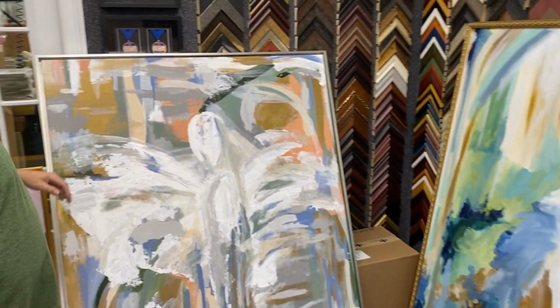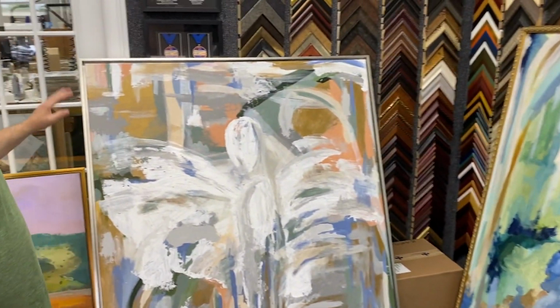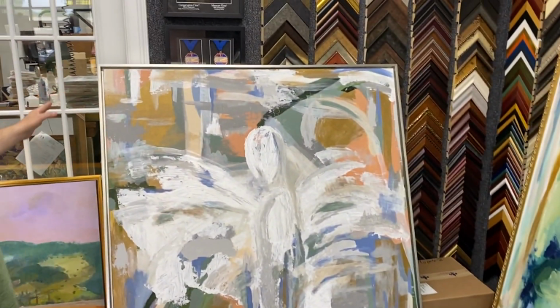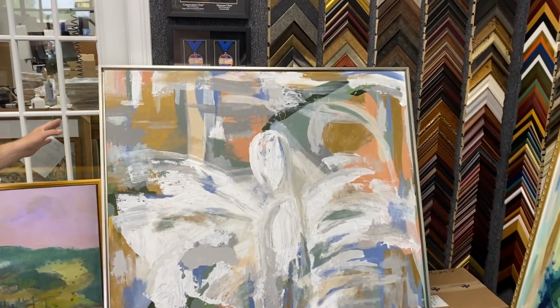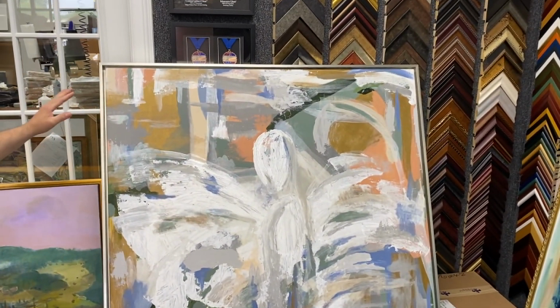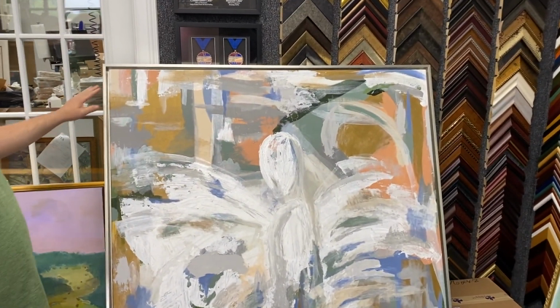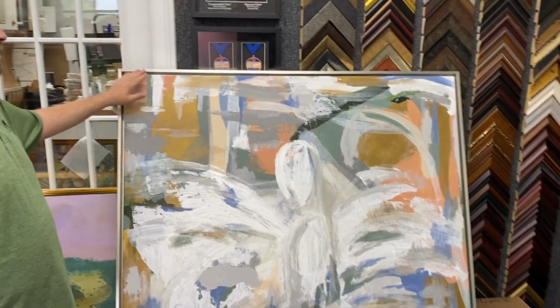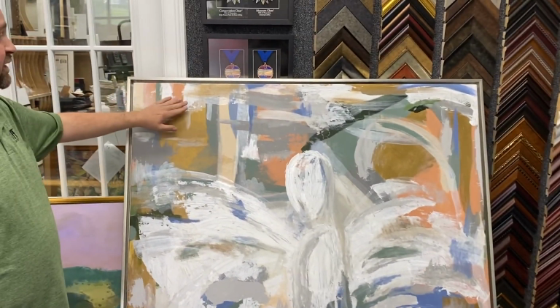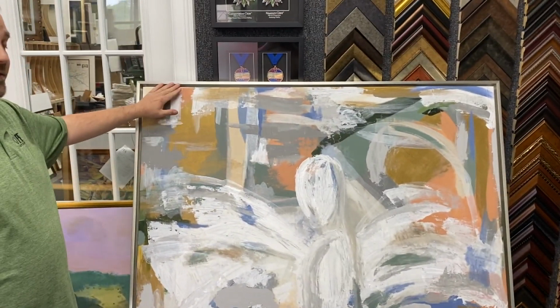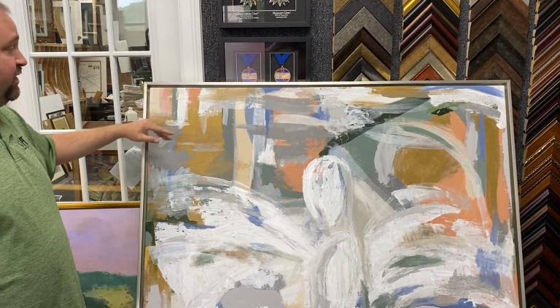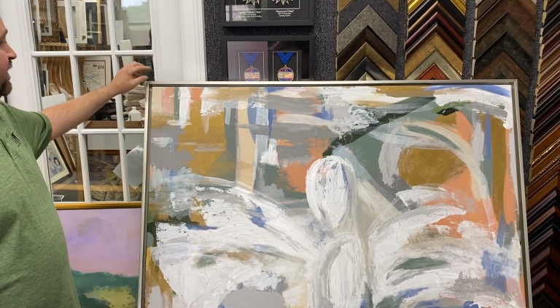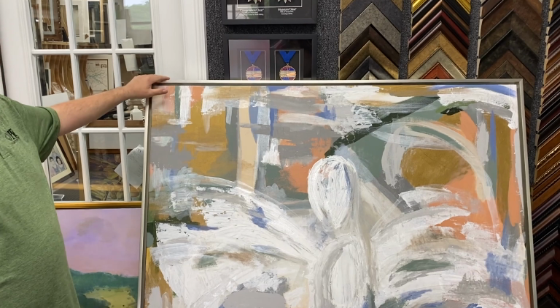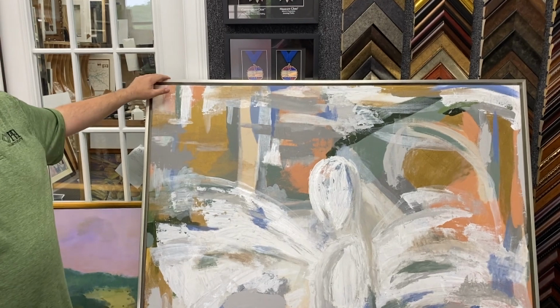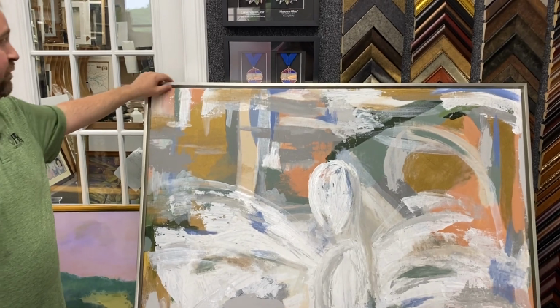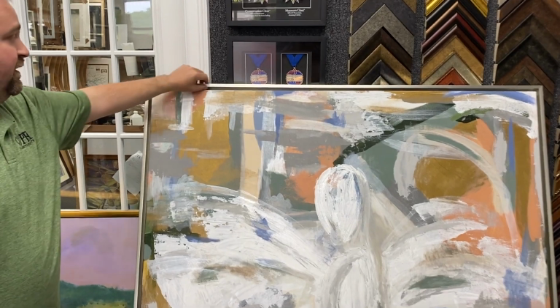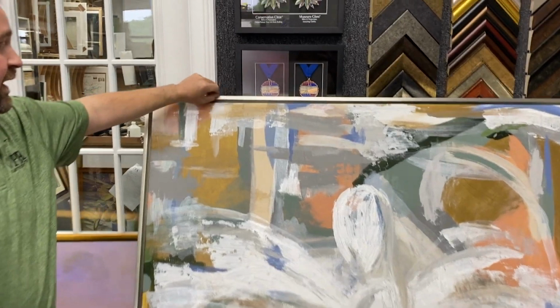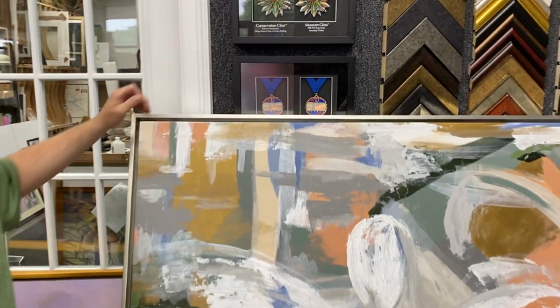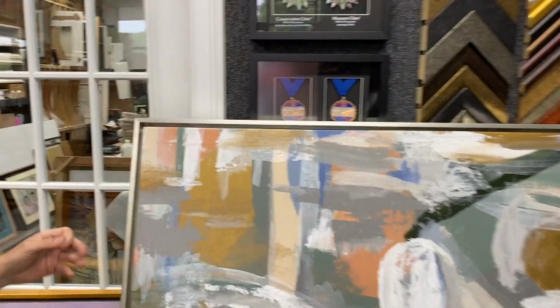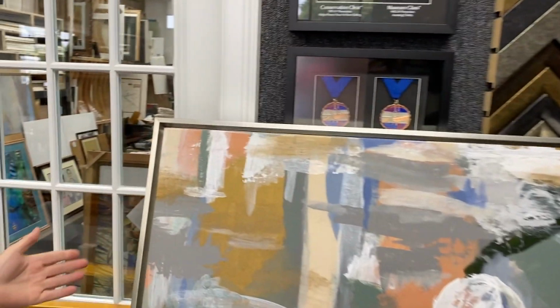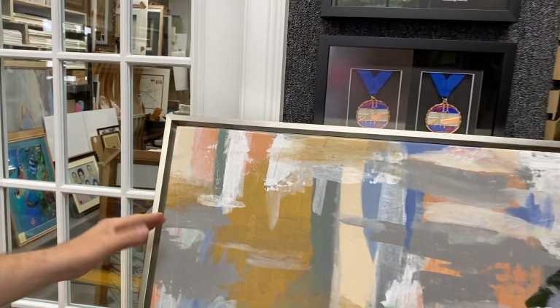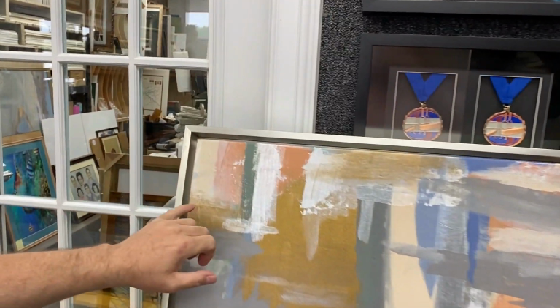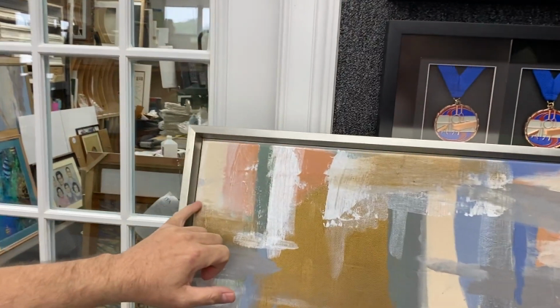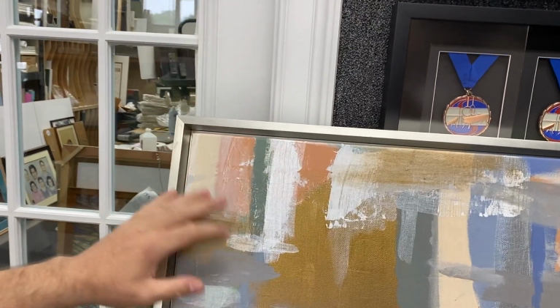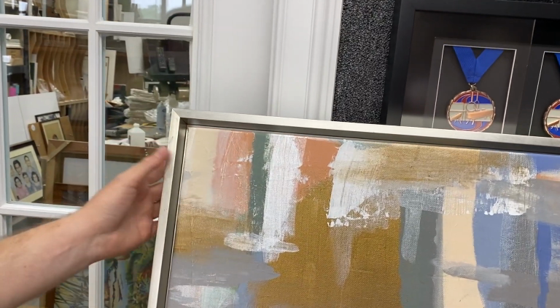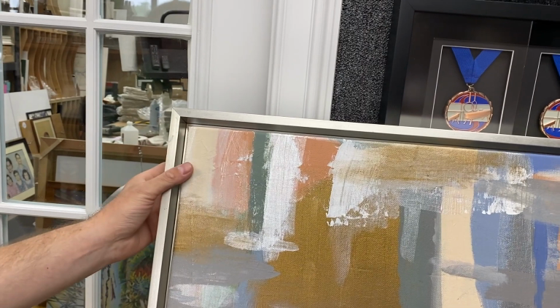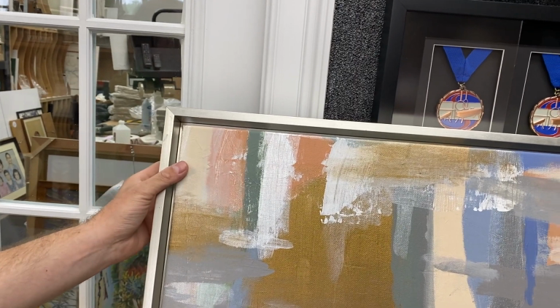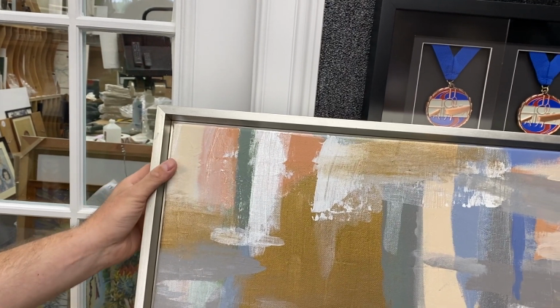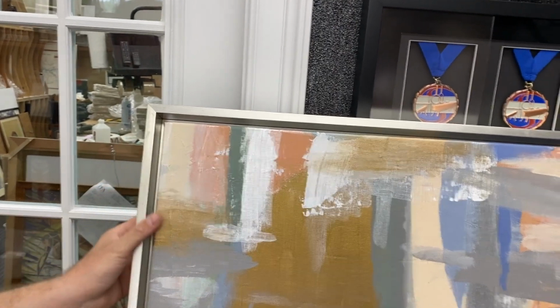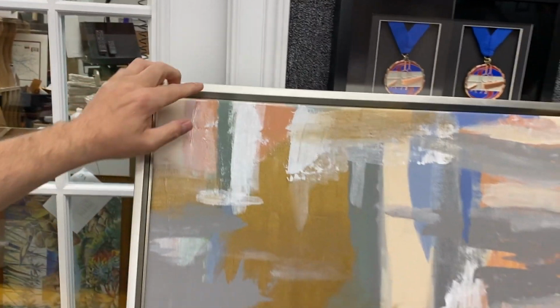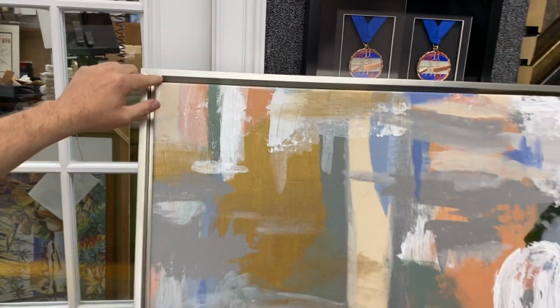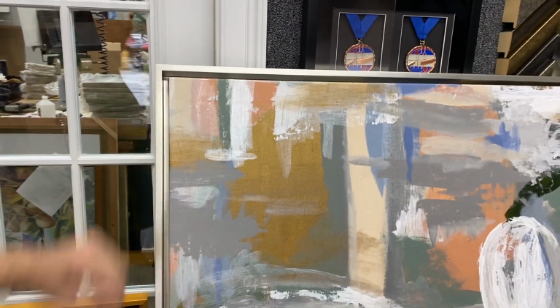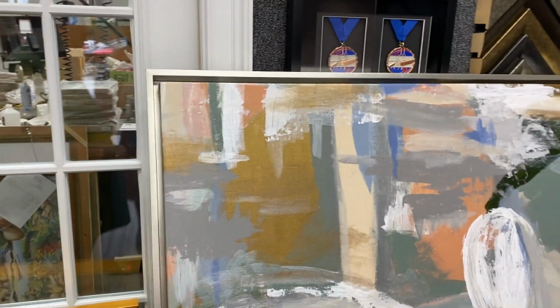This style is really popular again — a nice deep canvas. These are called floater frames, and basically they just hug your original canvas so it floats on the wall, giving you a little bit of room around the artwork.